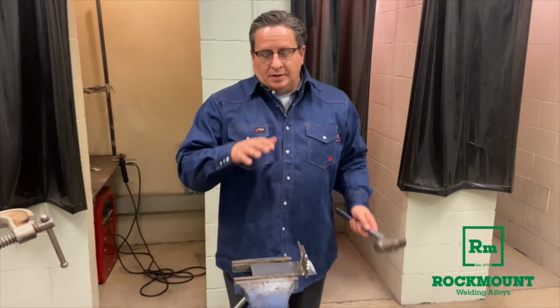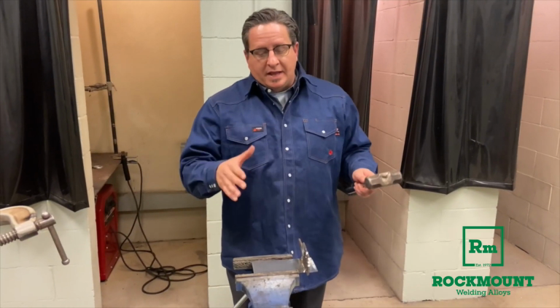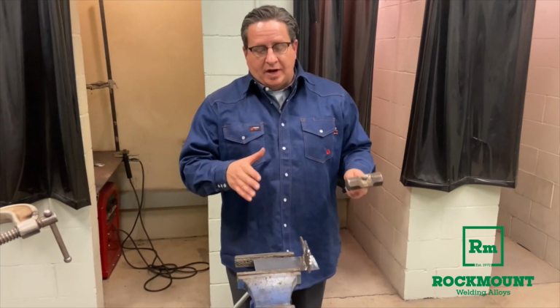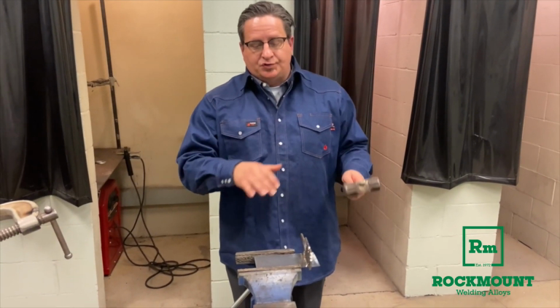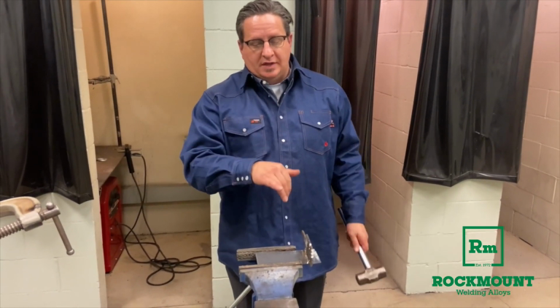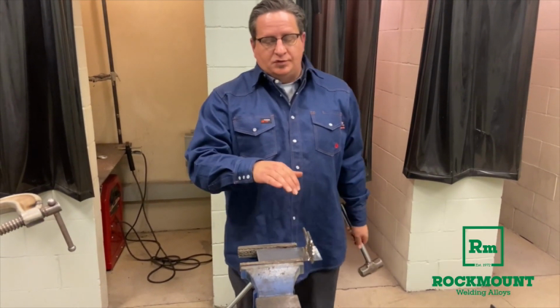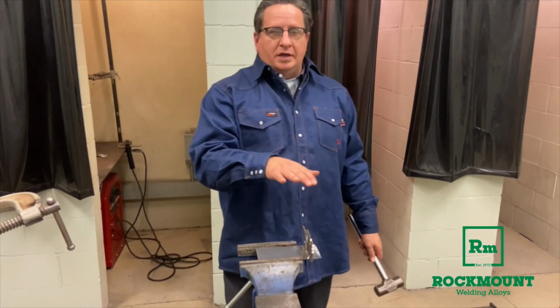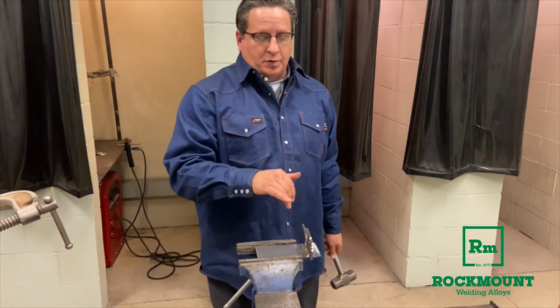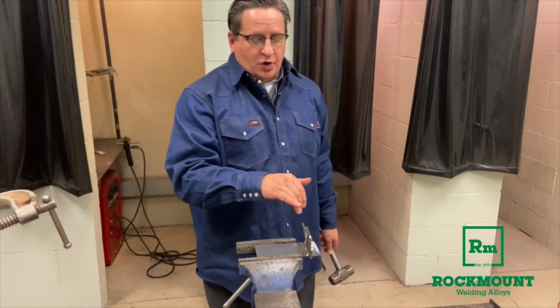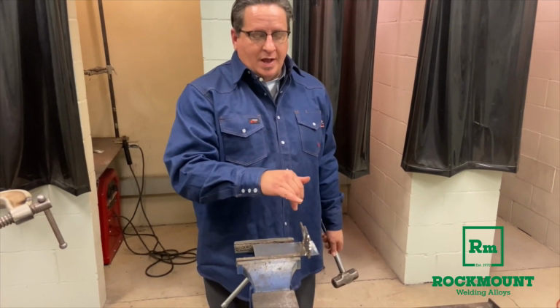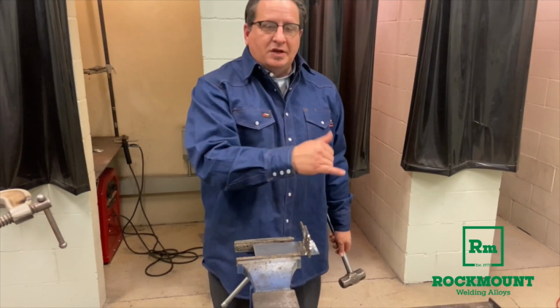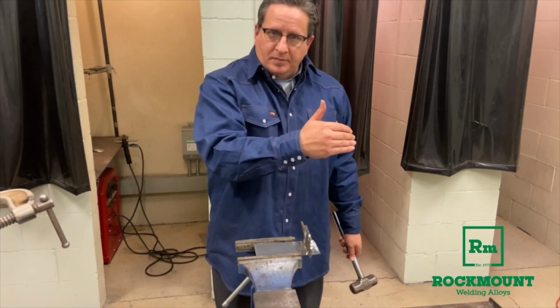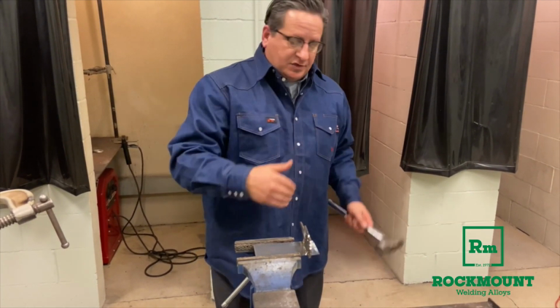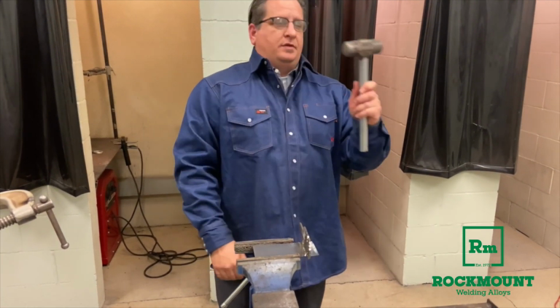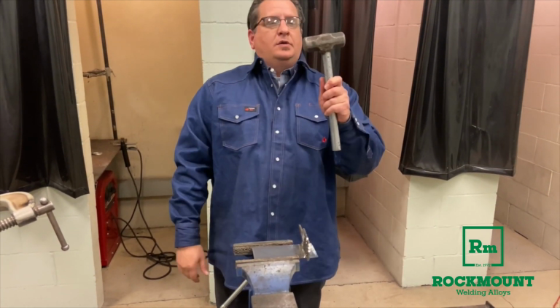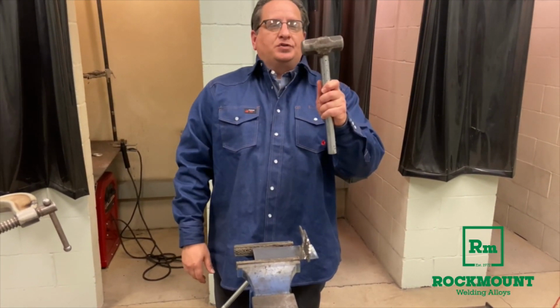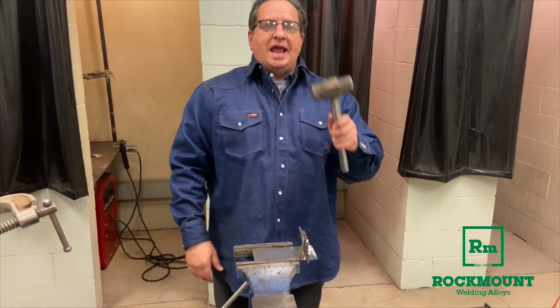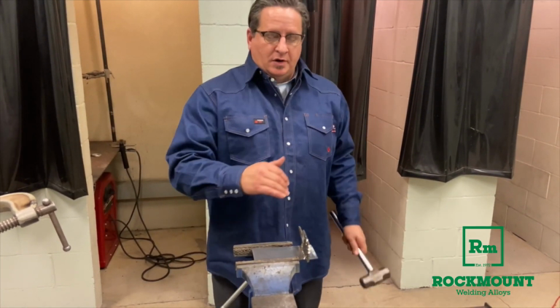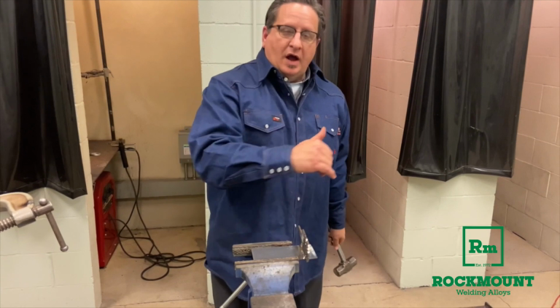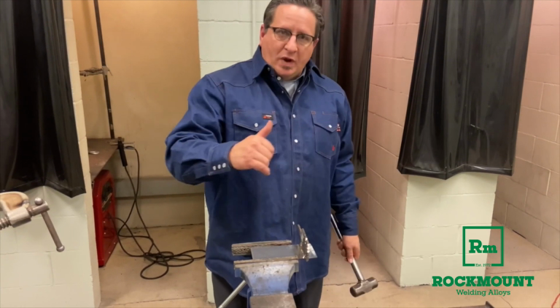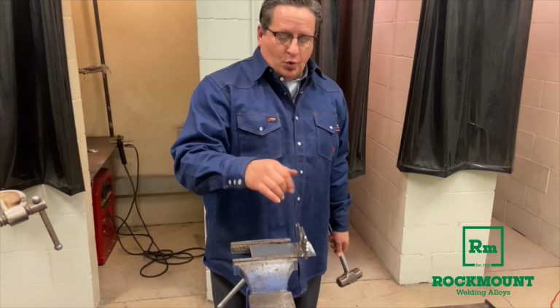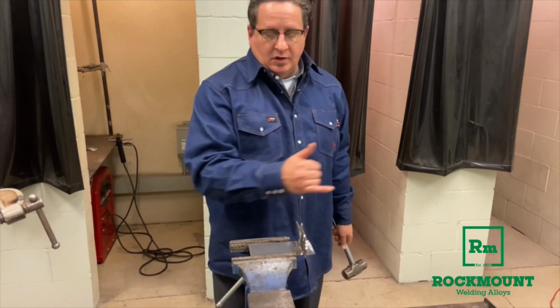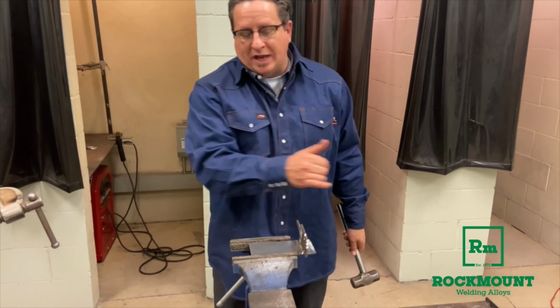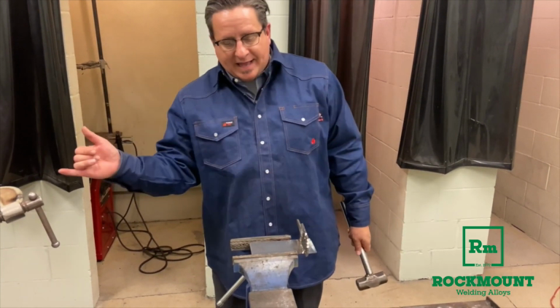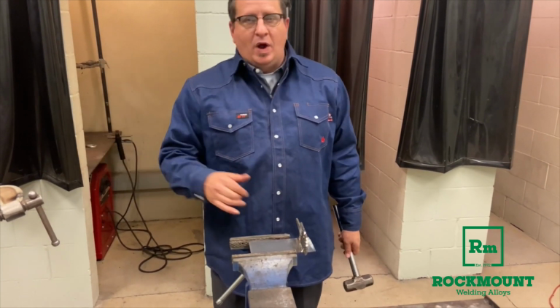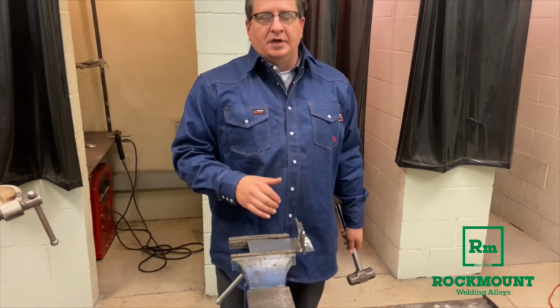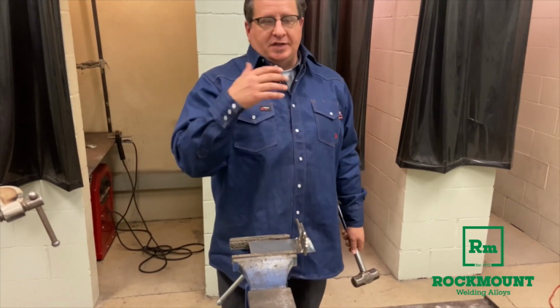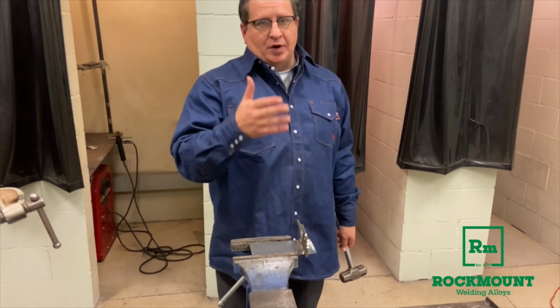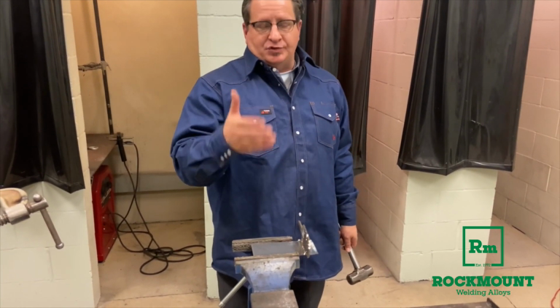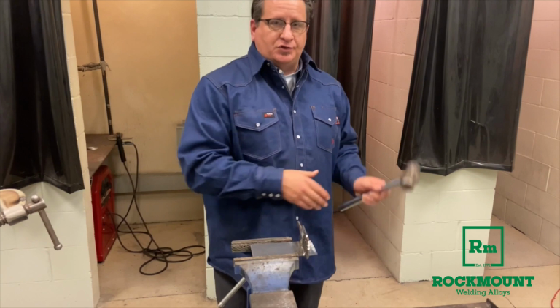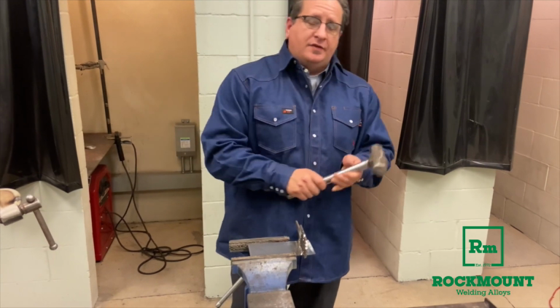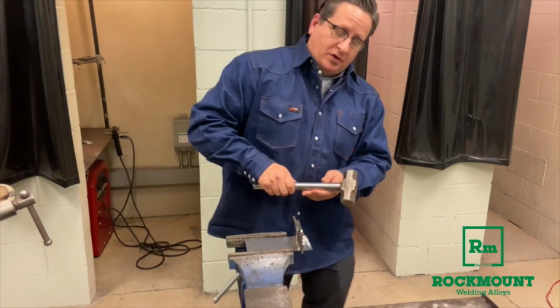Now to illustrate how strong this is, I'm going to get this with my trusty hammer at the weakest point, going against the weld, just to illustrate the extra tensile strength of this welding rod.